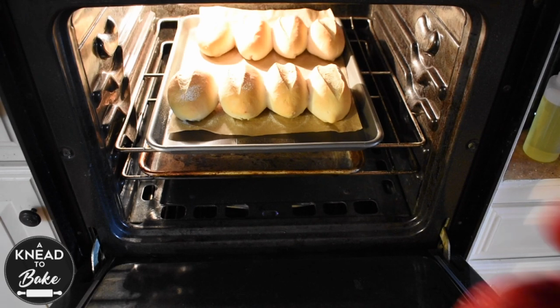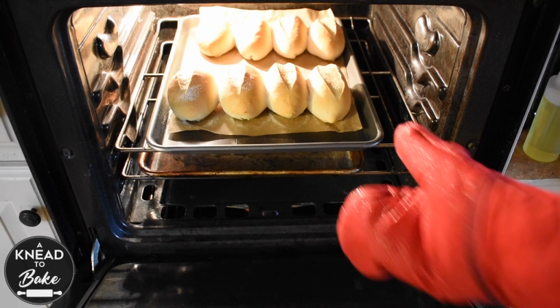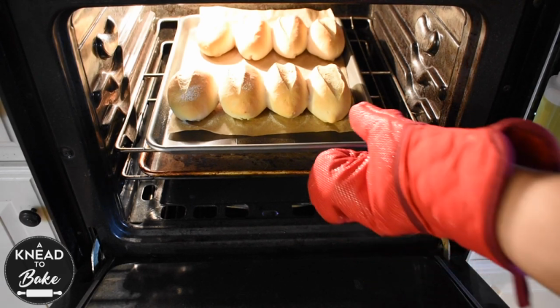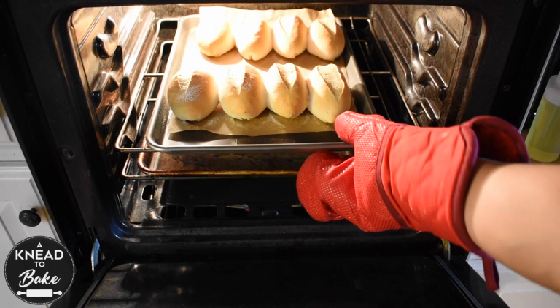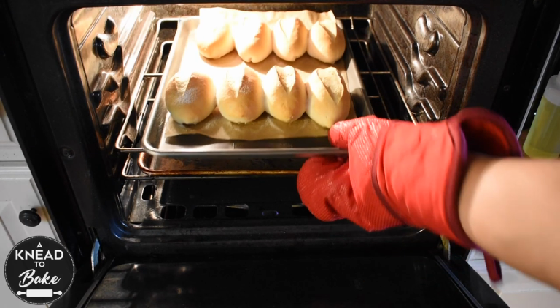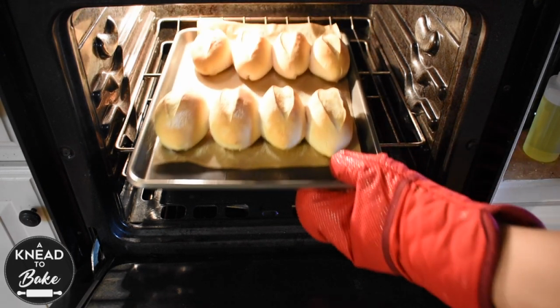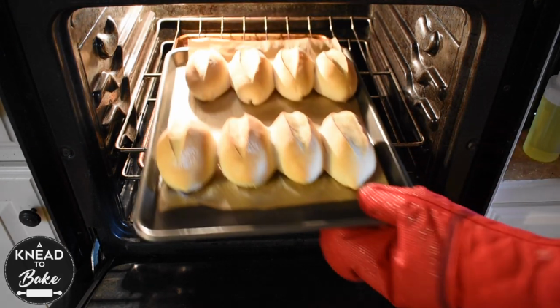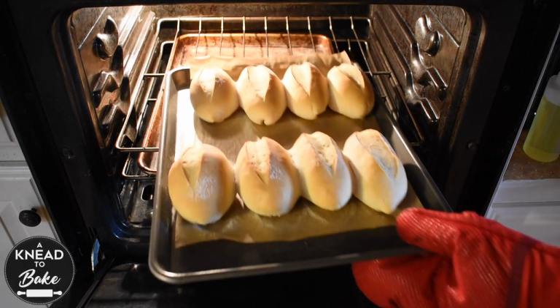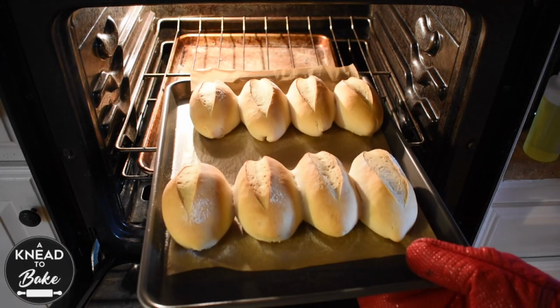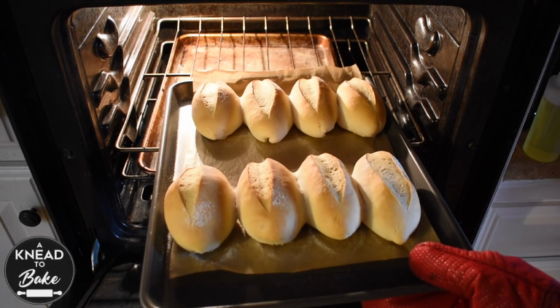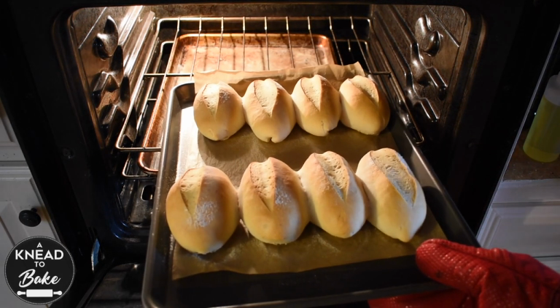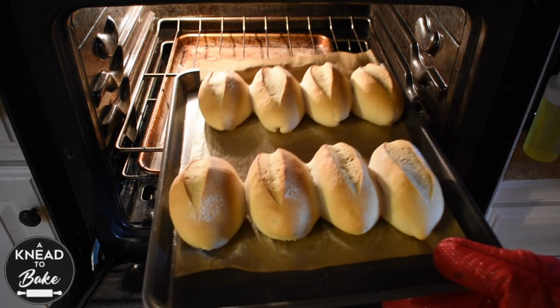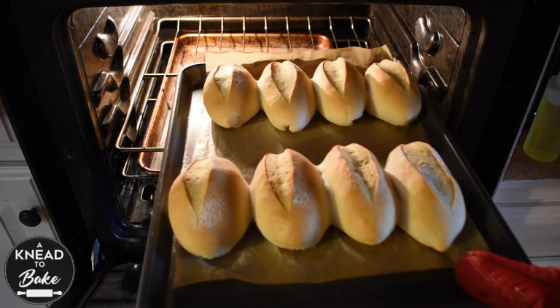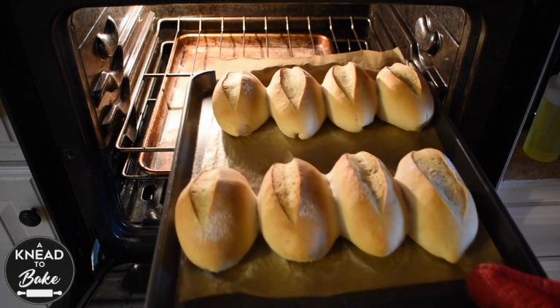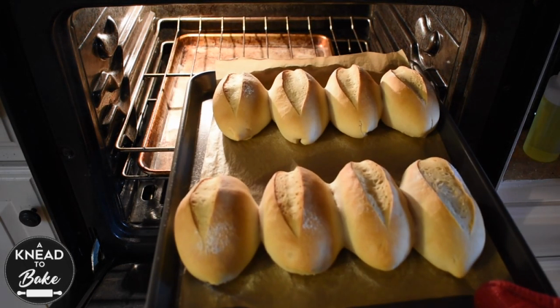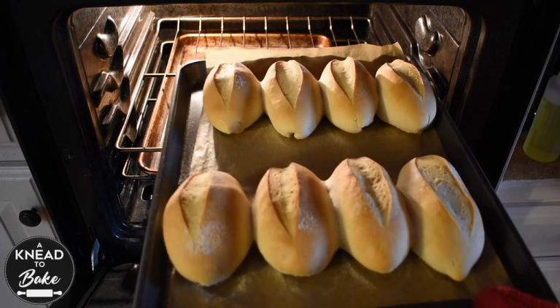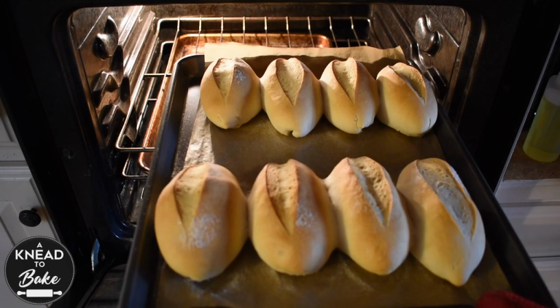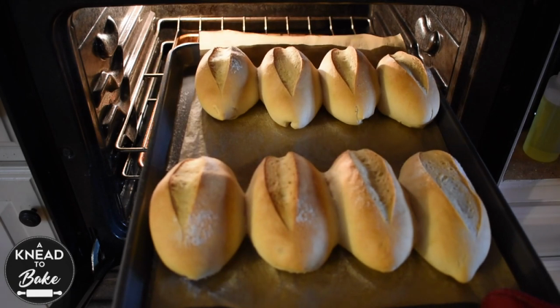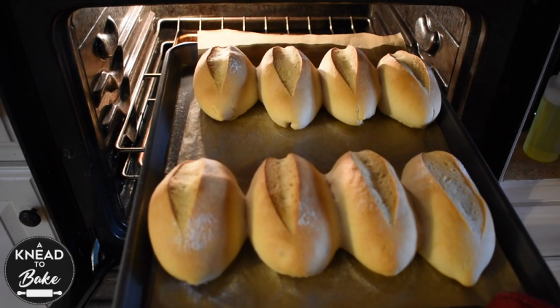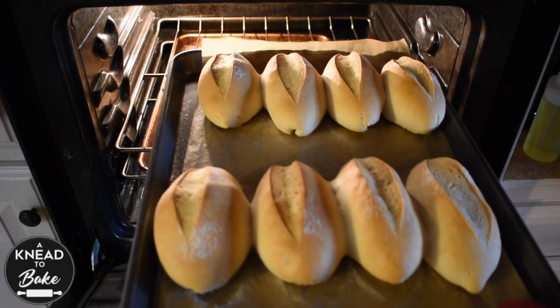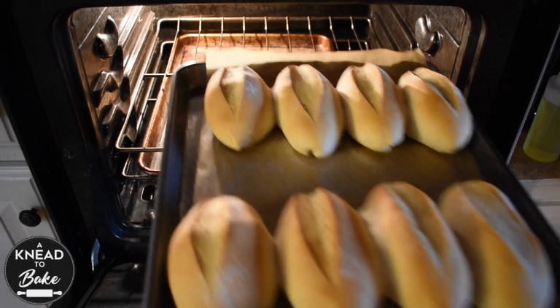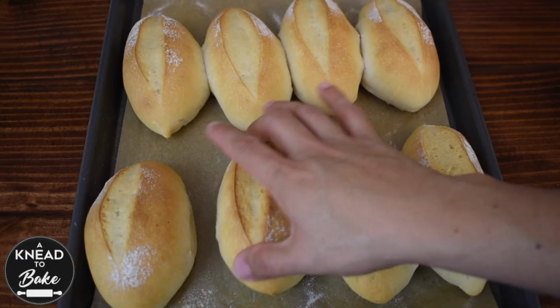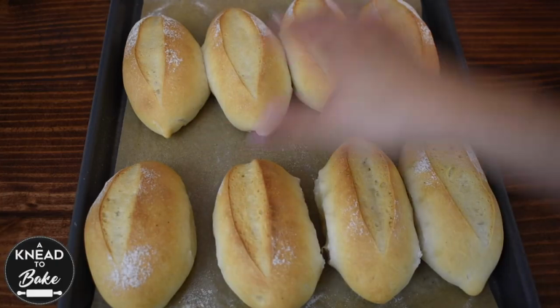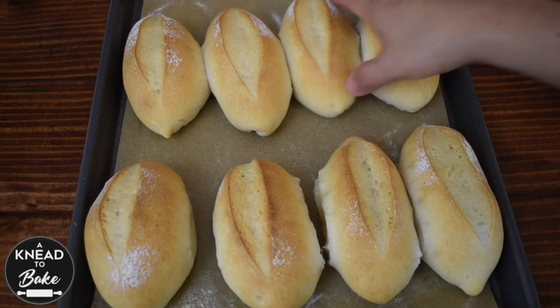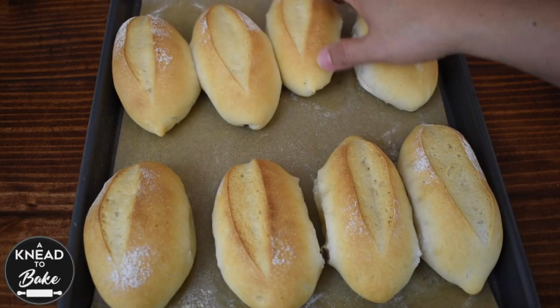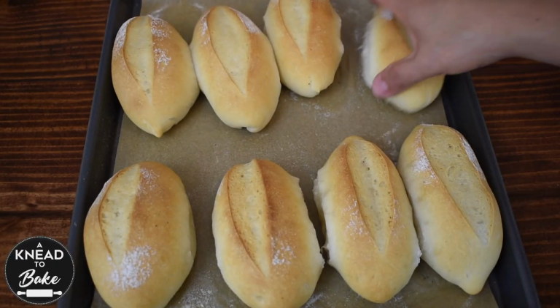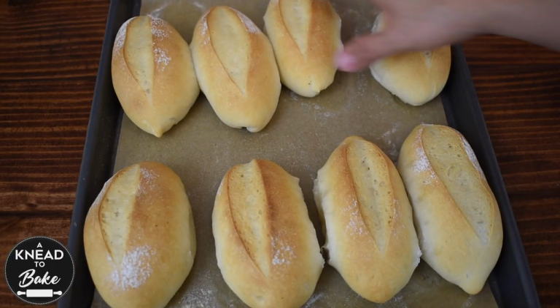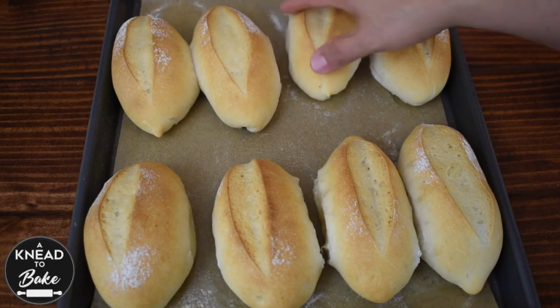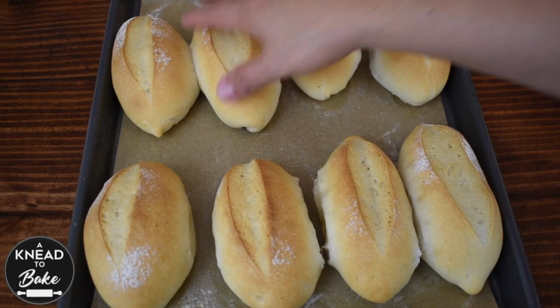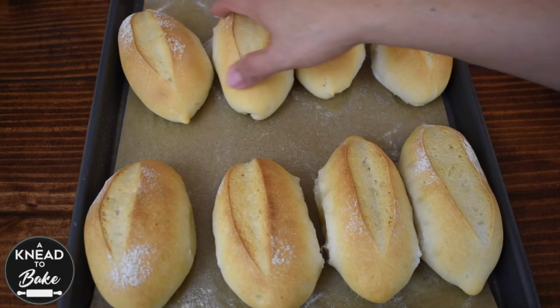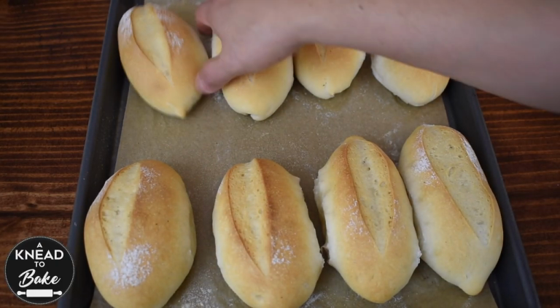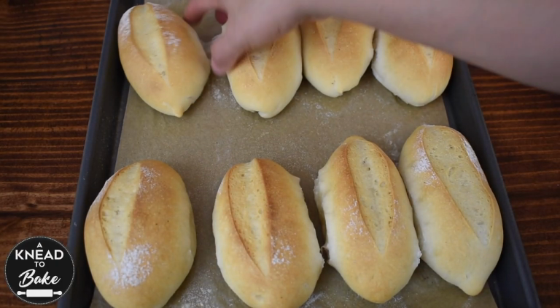After 20 minutes, take your bolillo rolls out of the oven and allow them to cool for 10 minutes before slicing.